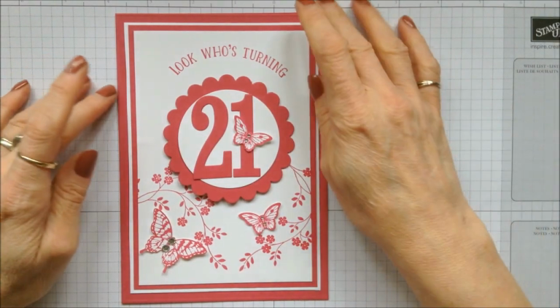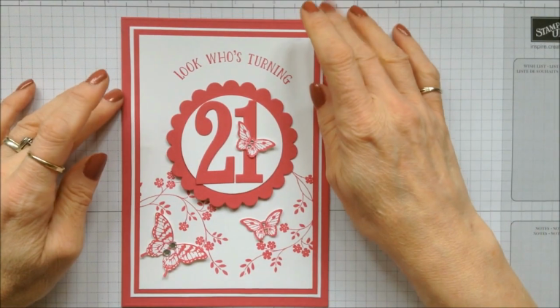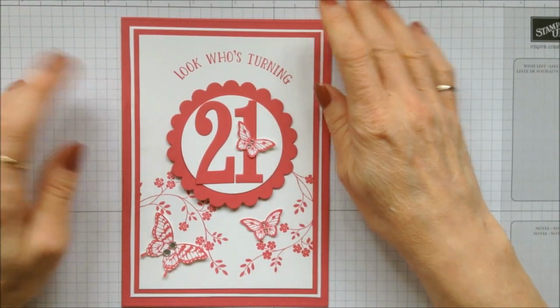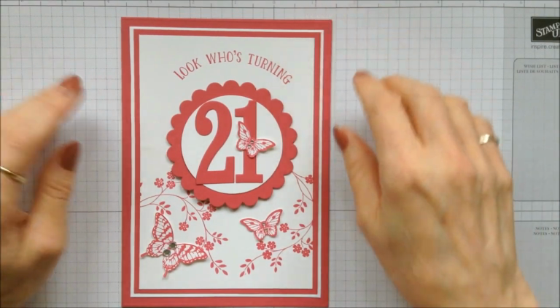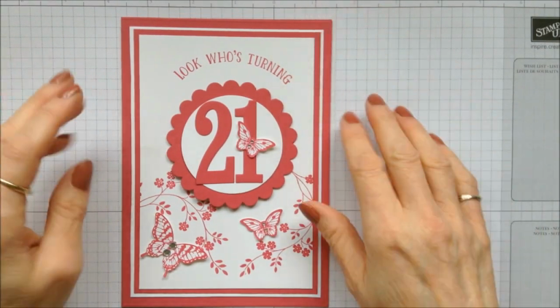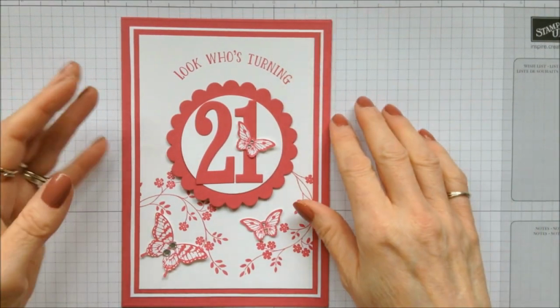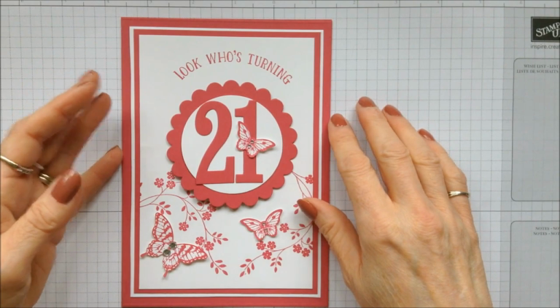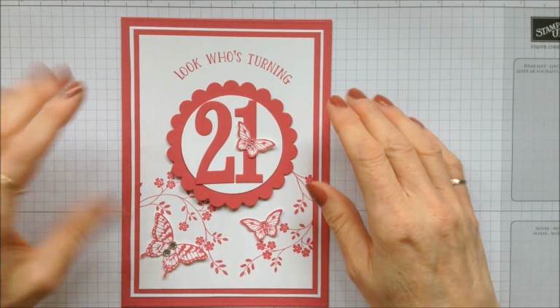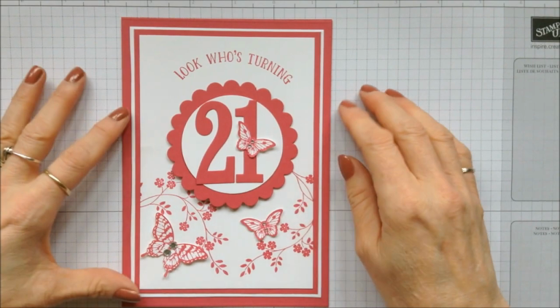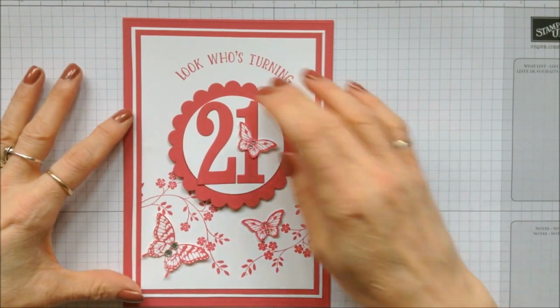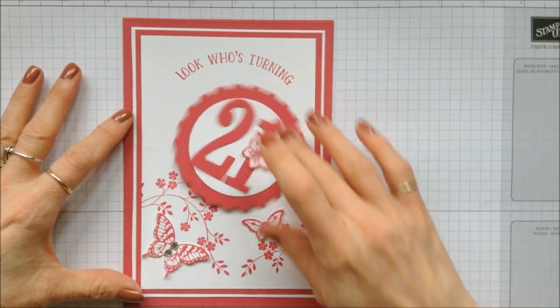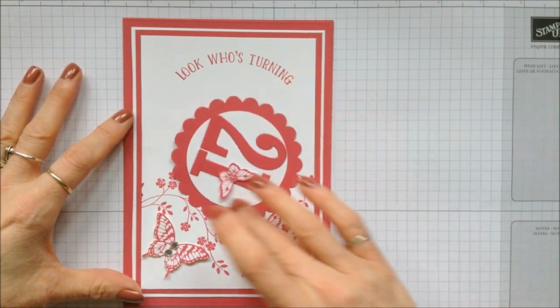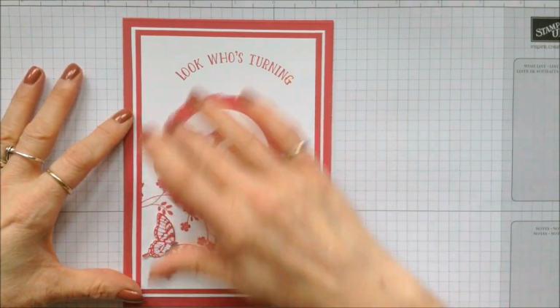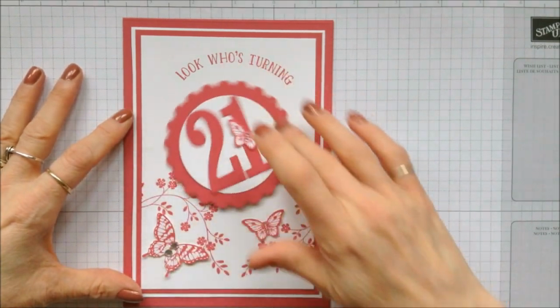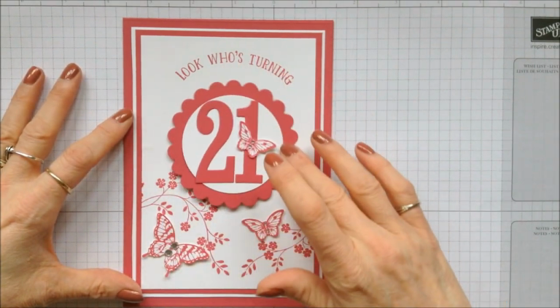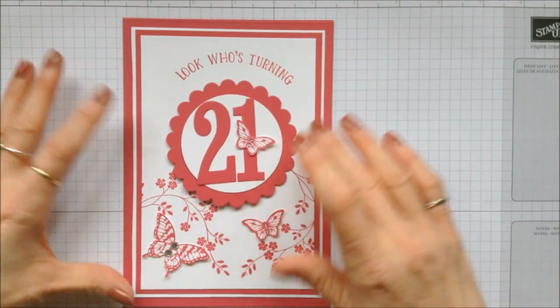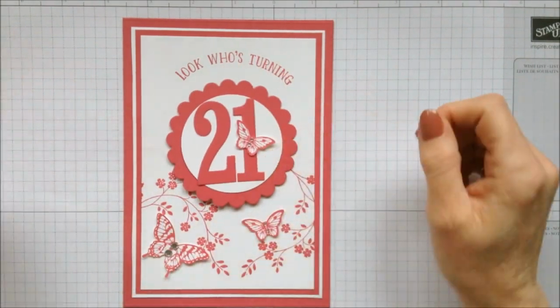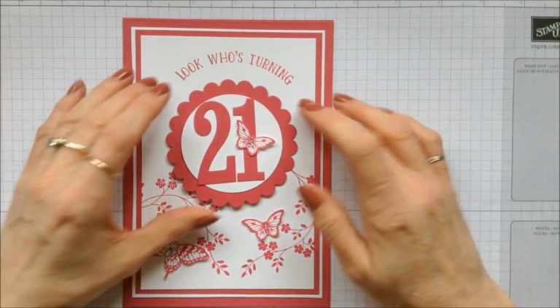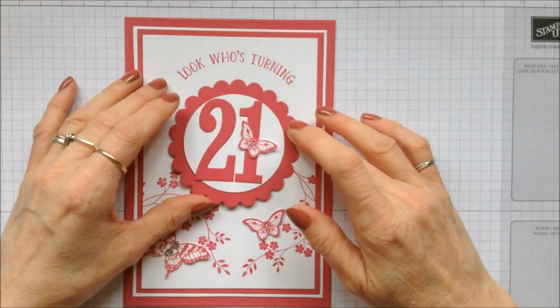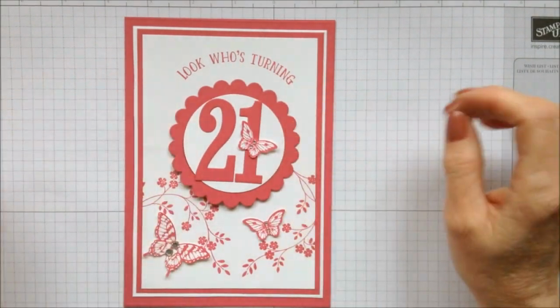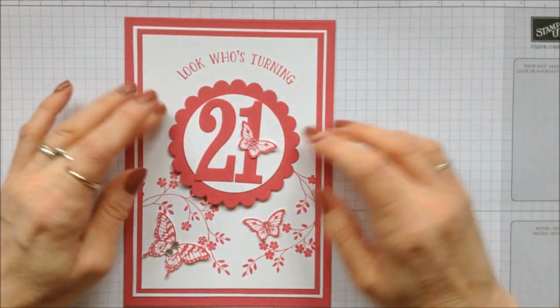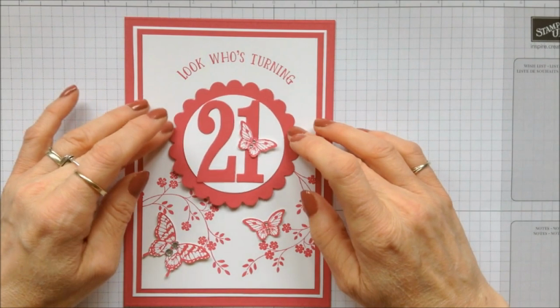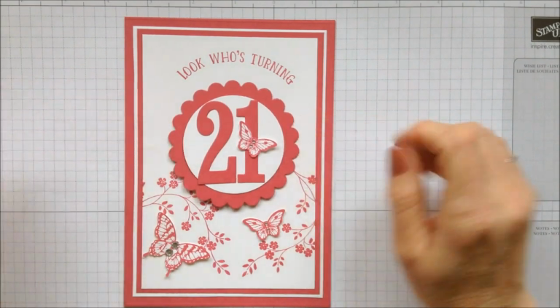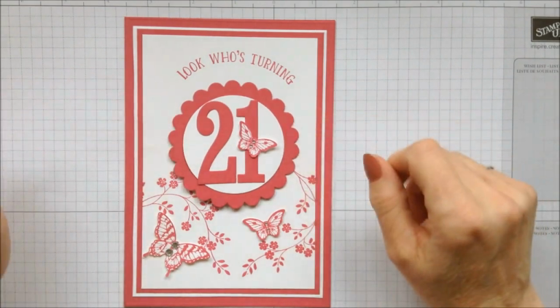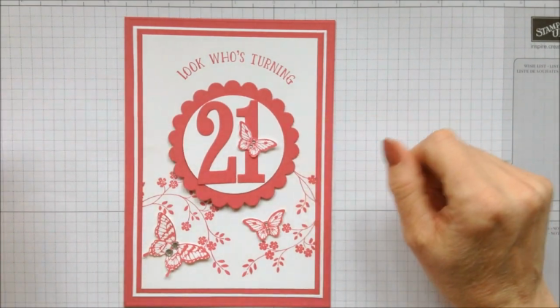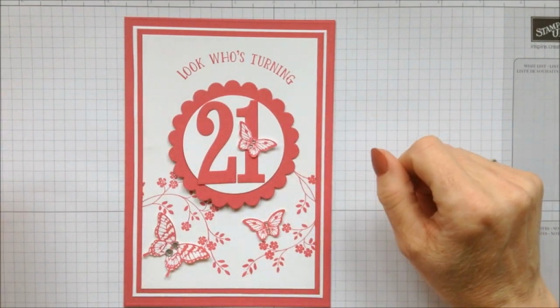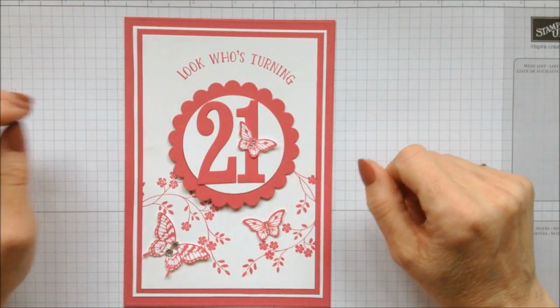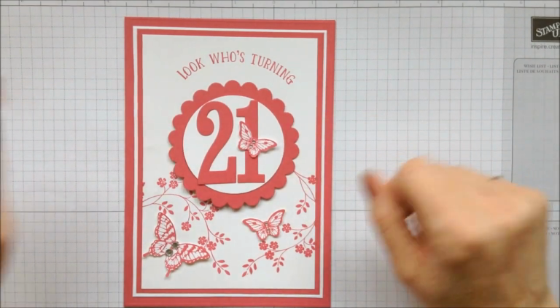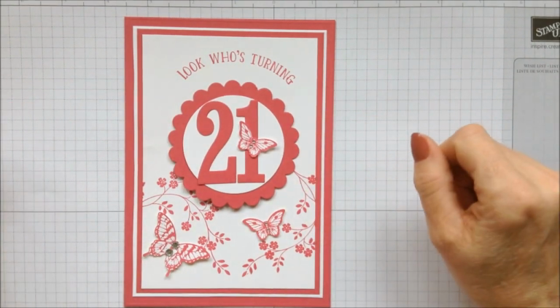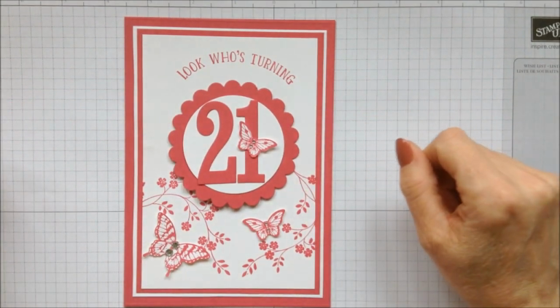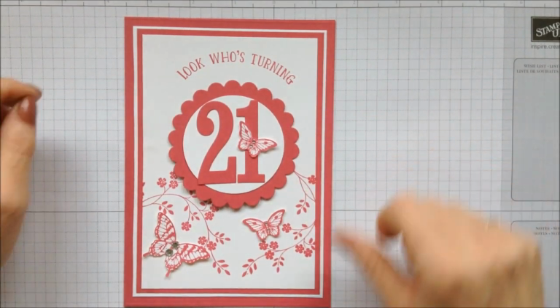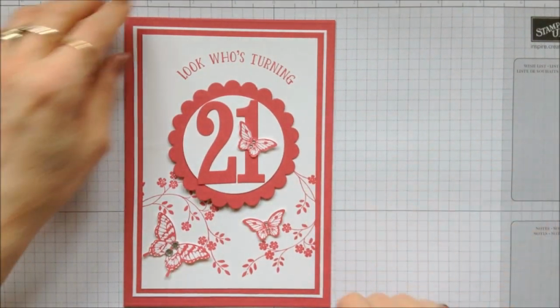What I'm going to do now is get on and show you how to make this card and how to make this rotating centerpiece. Thank you for joining me today and I do hope you enjoy the project.